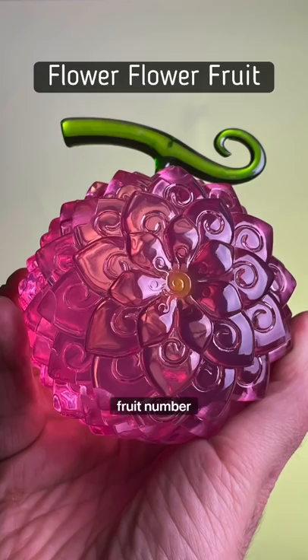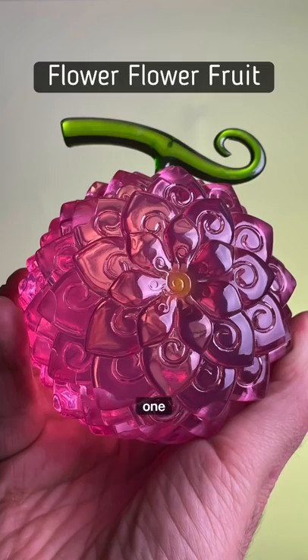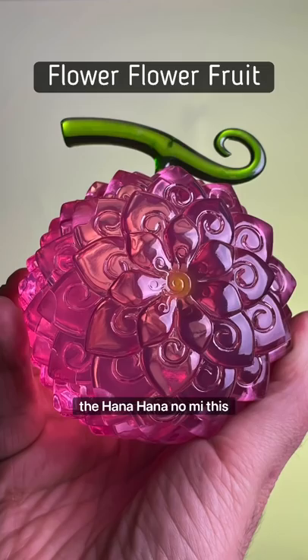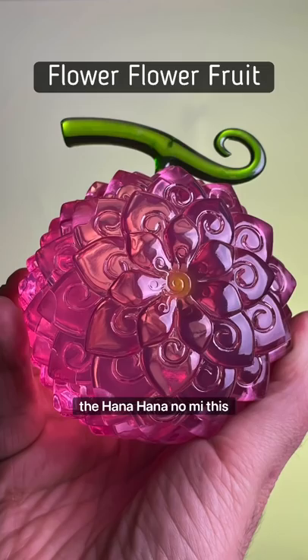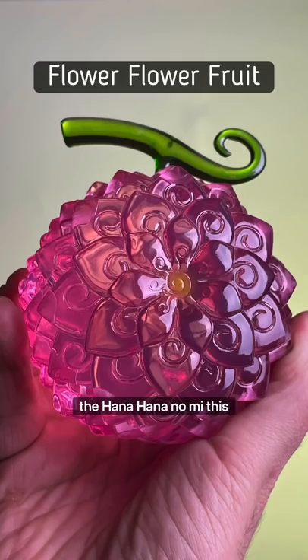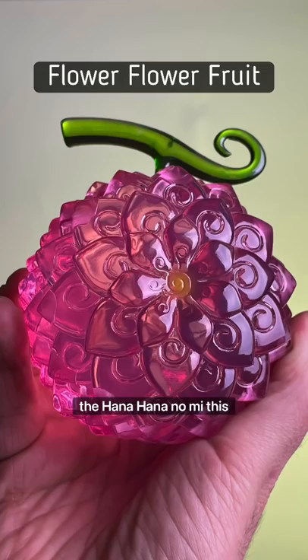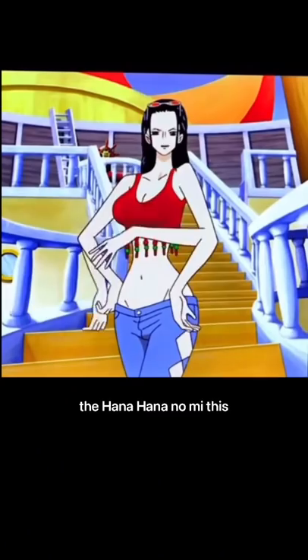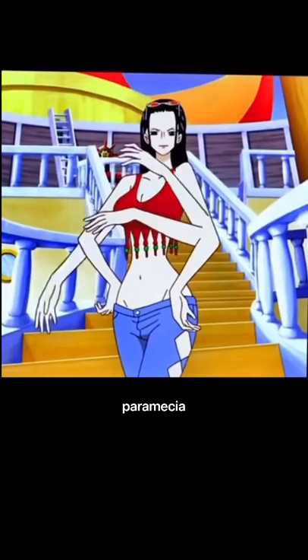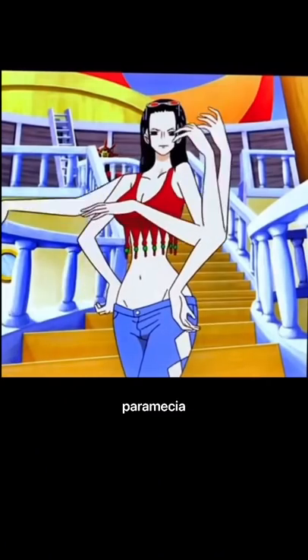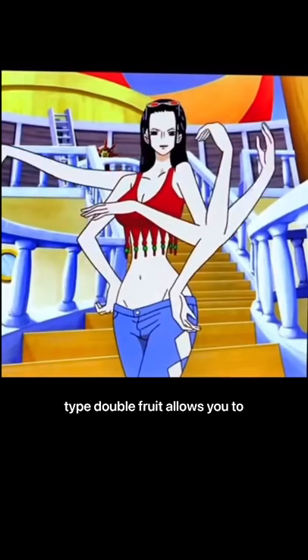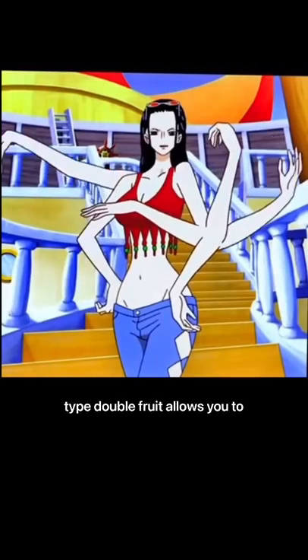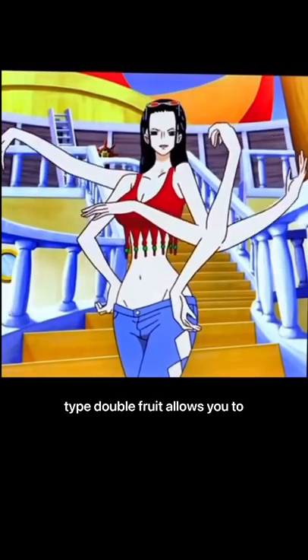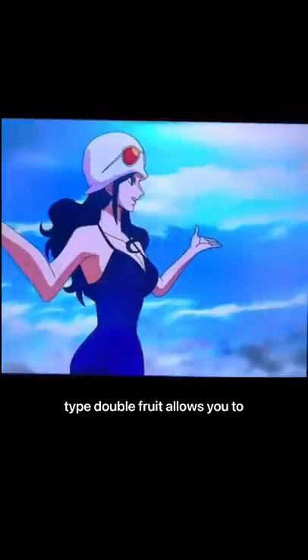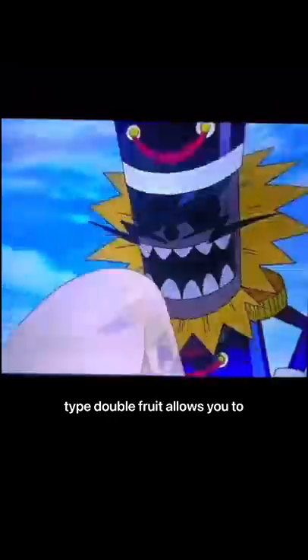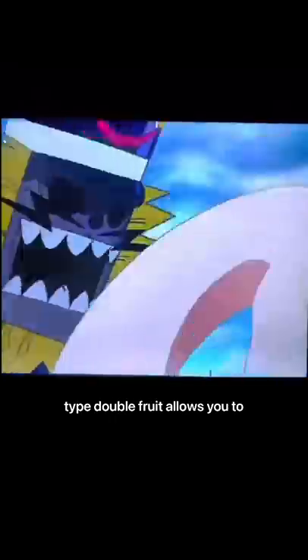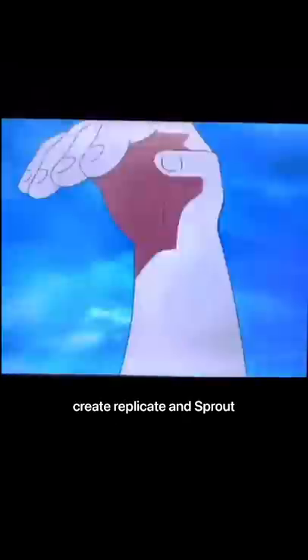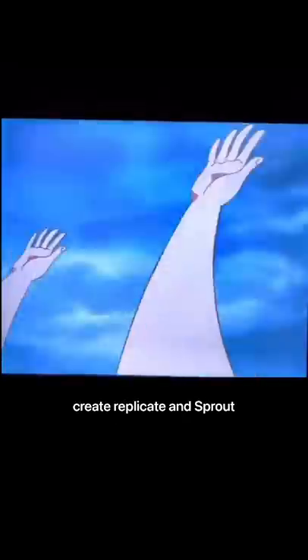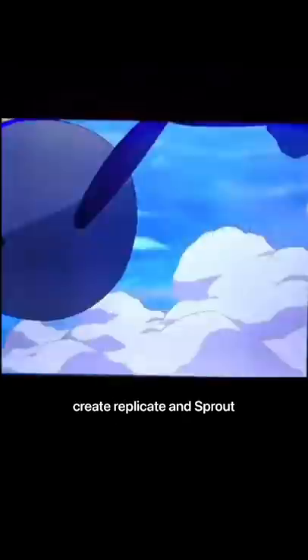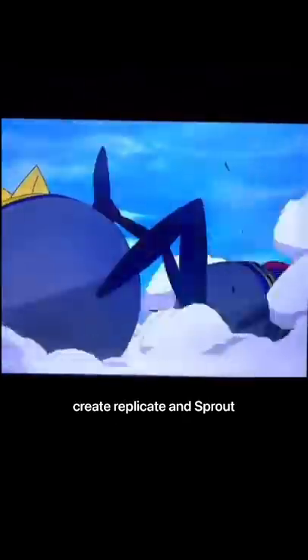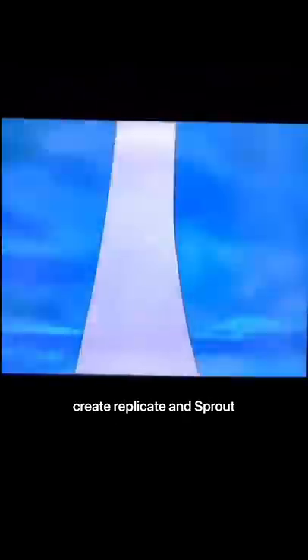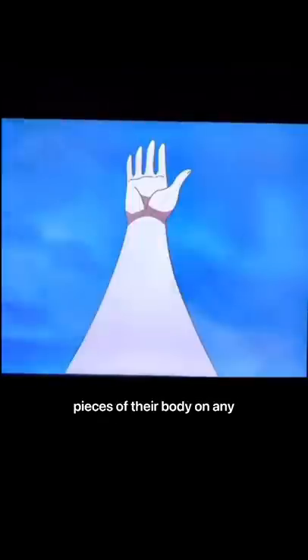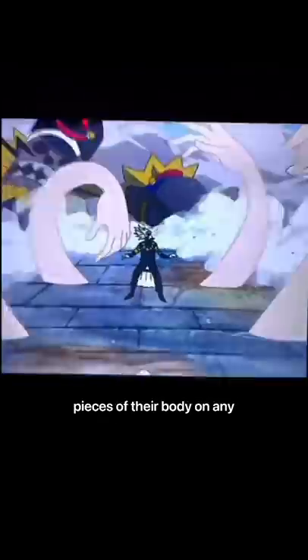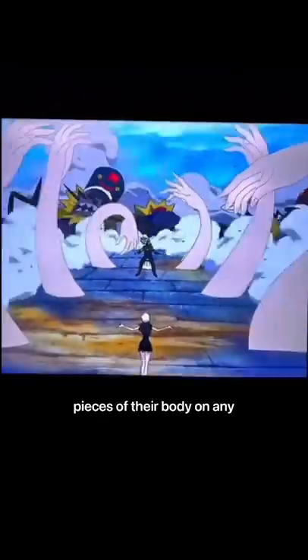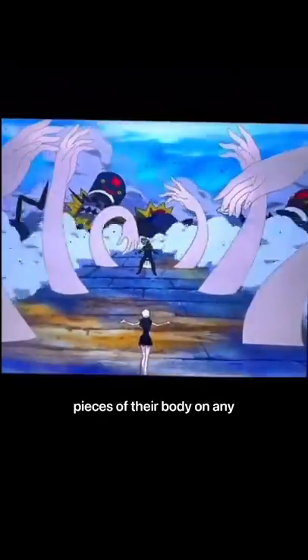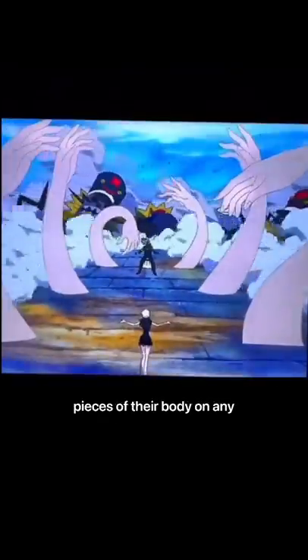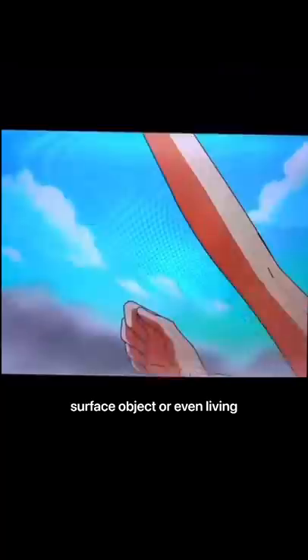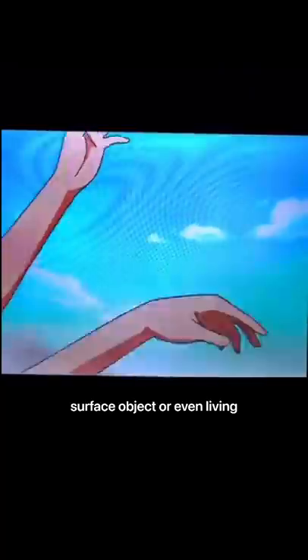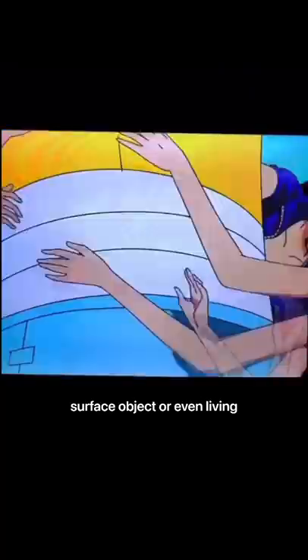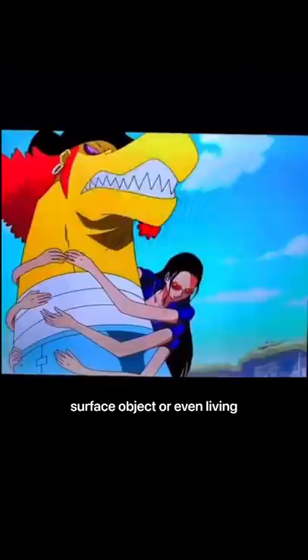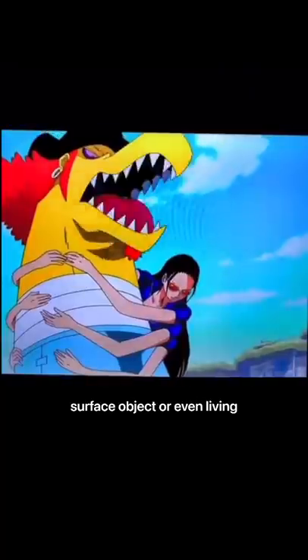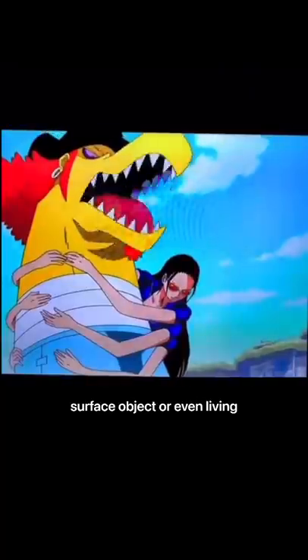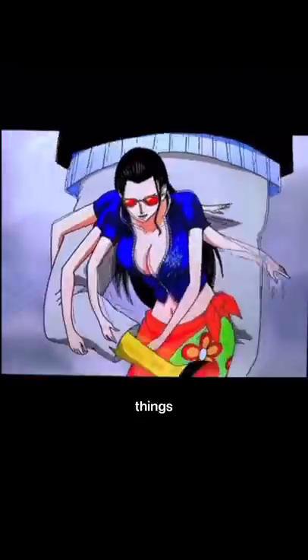Fruit number one: the Hana Hana no Mi. This paramecia type devil fruit allows the user to create, replicate, and sprout pieces of their body on any surface, object, or even living things.